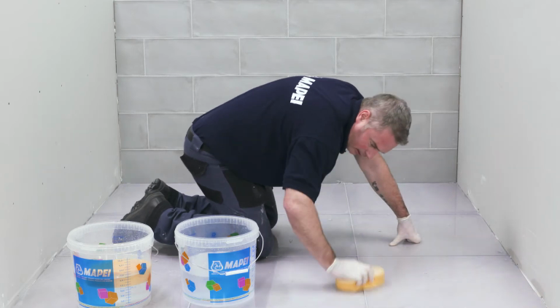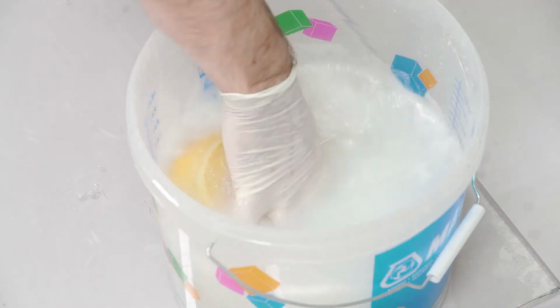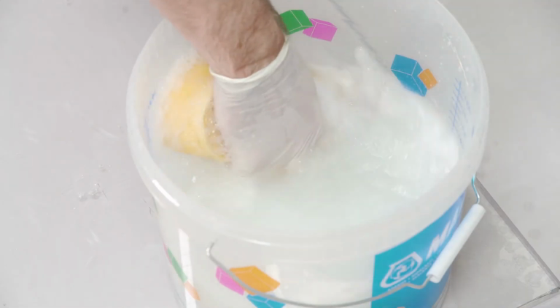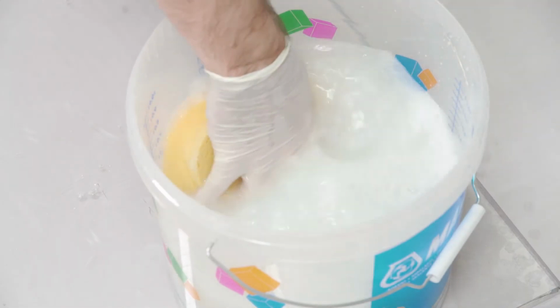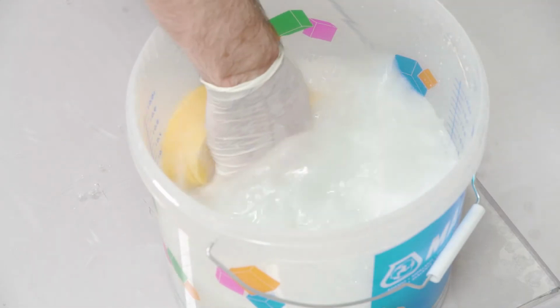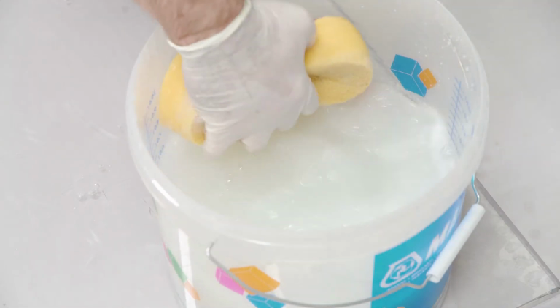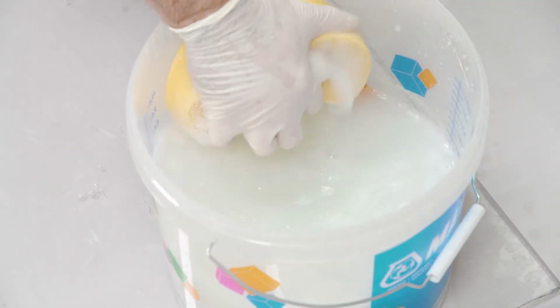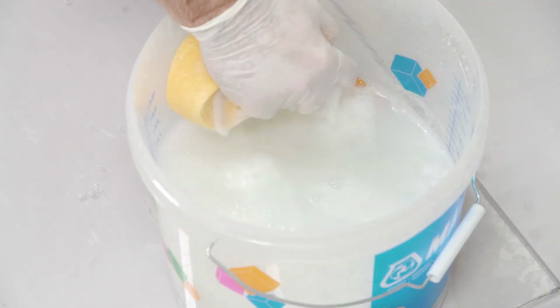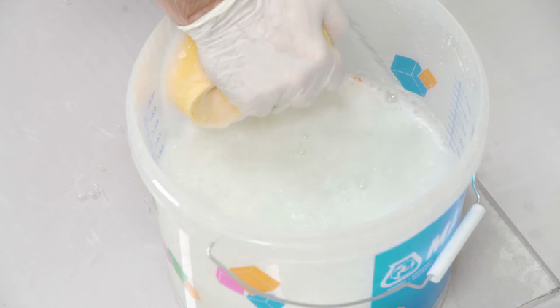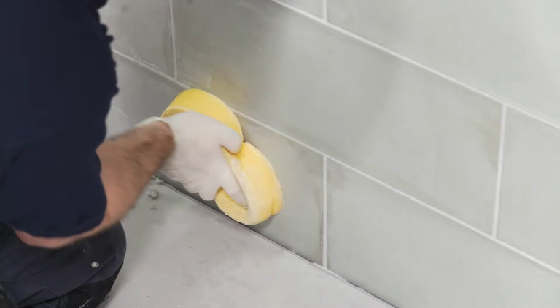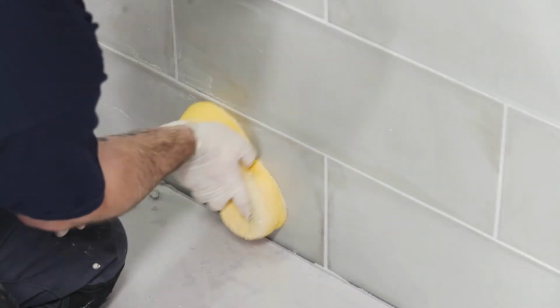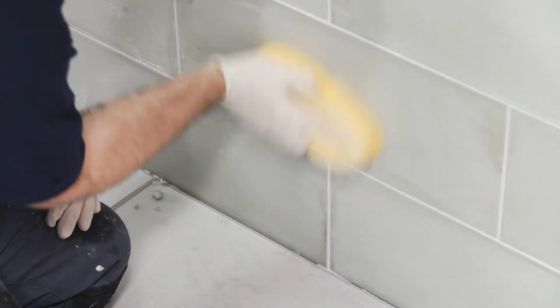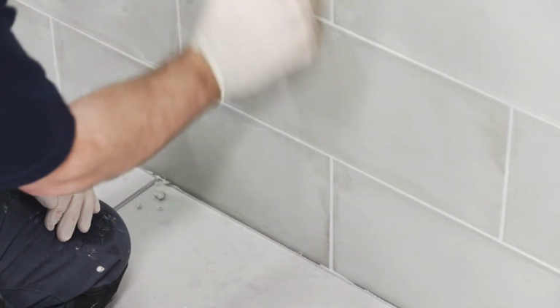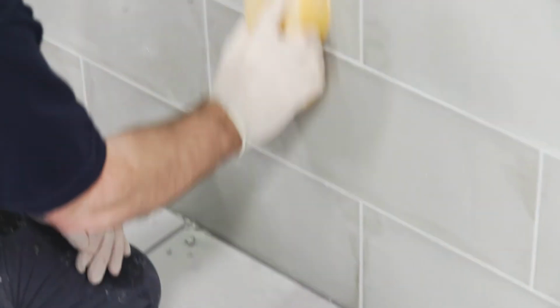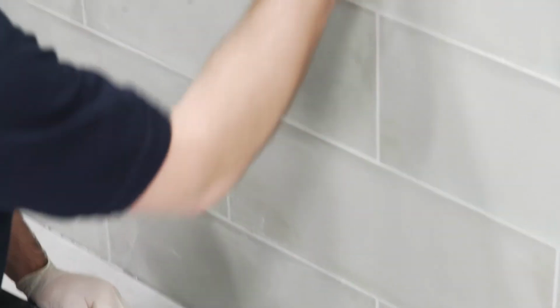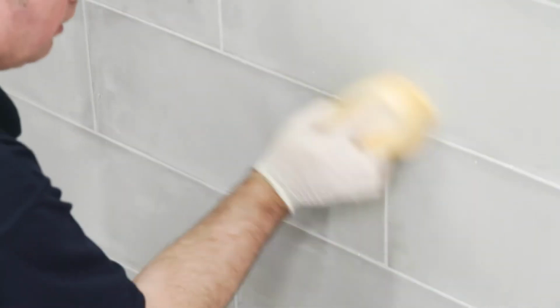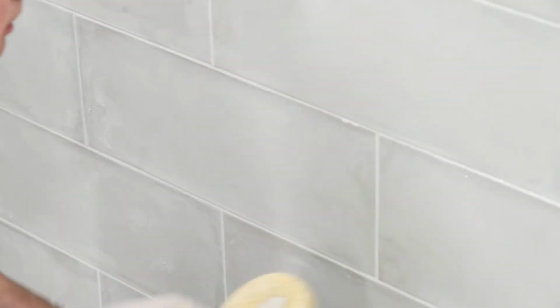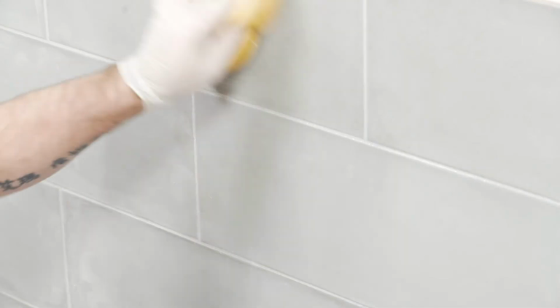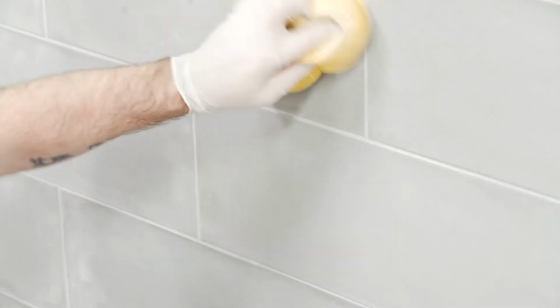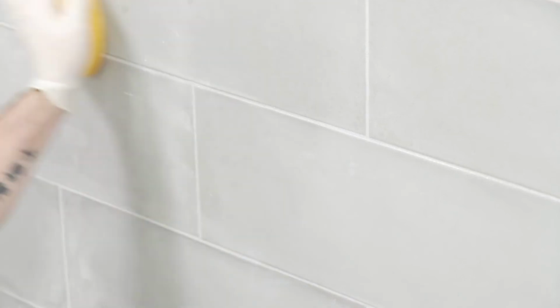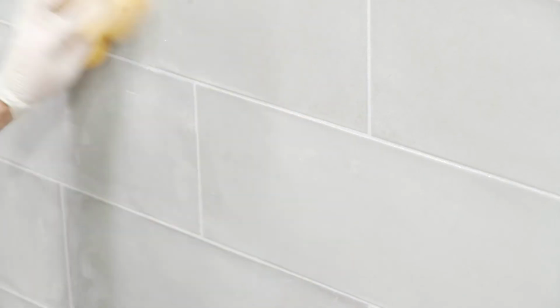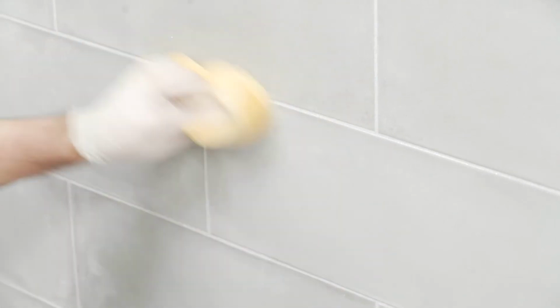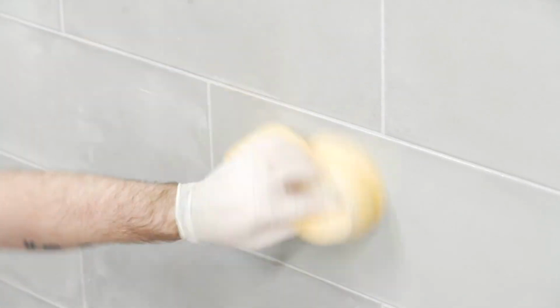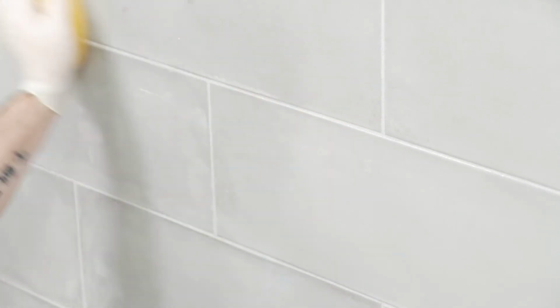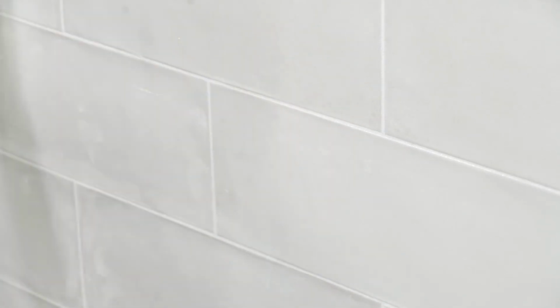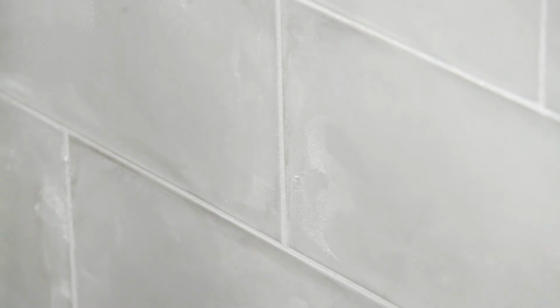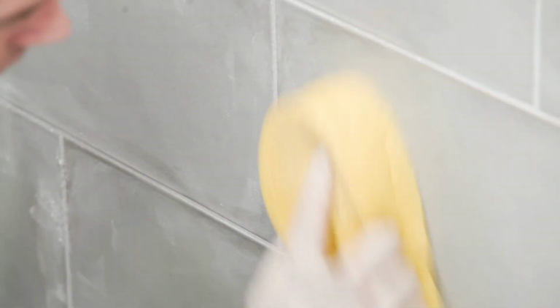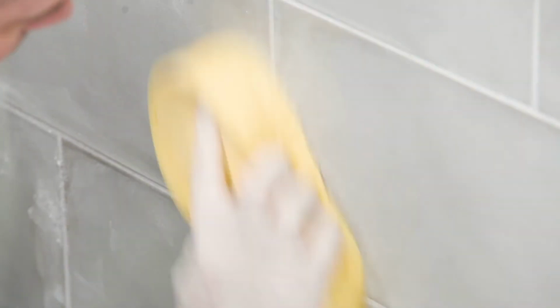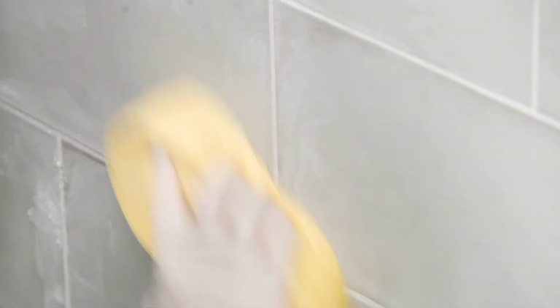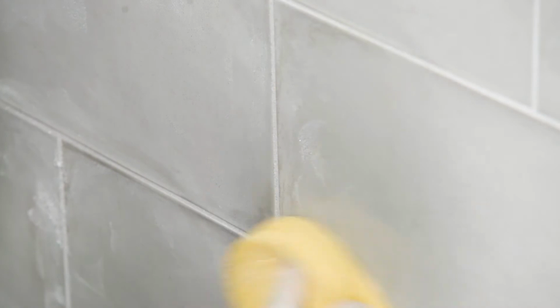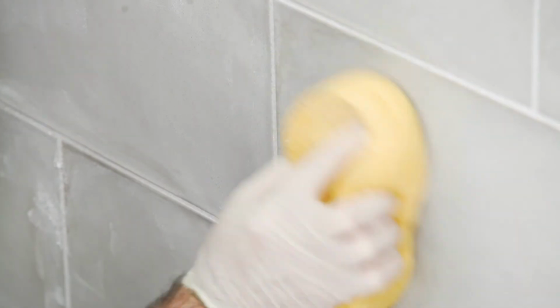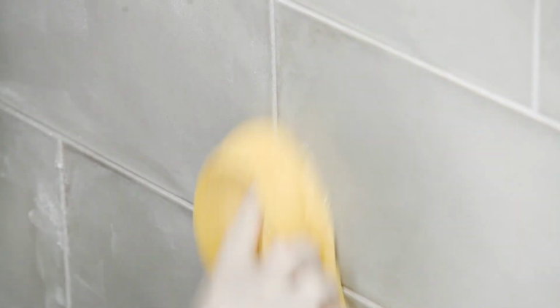On wall grouting, we can cover more area before washing off. Use a damp sponge to remove the grout from the surface, taking care not to remove the grout from the joint. Ideally, a circular or diagonal motion should be adopted.